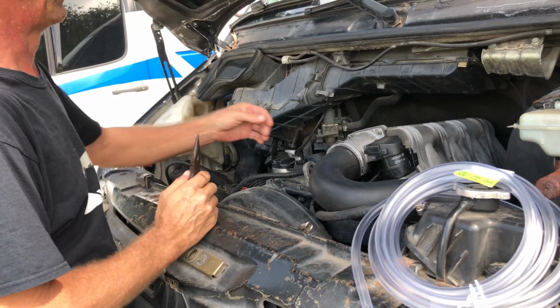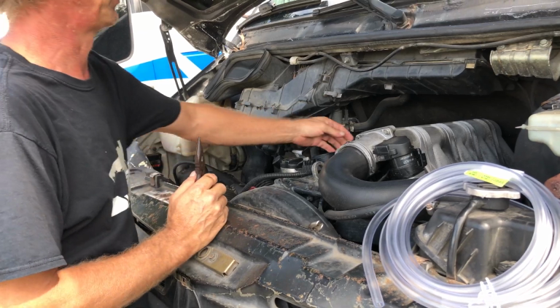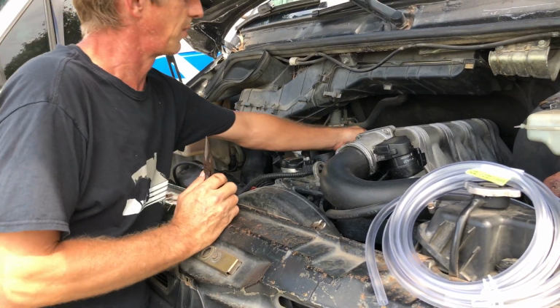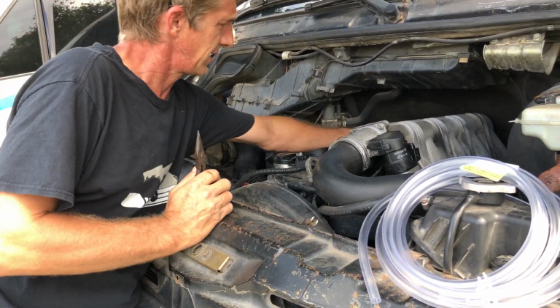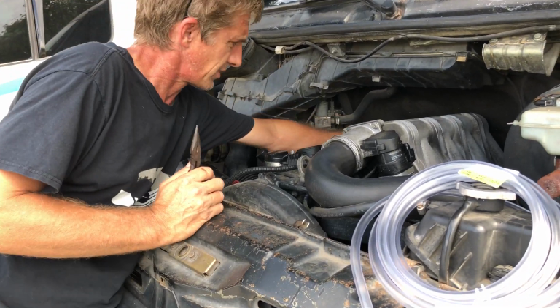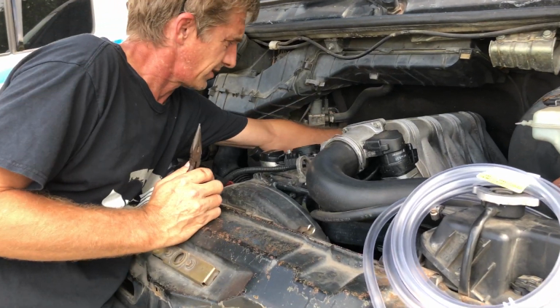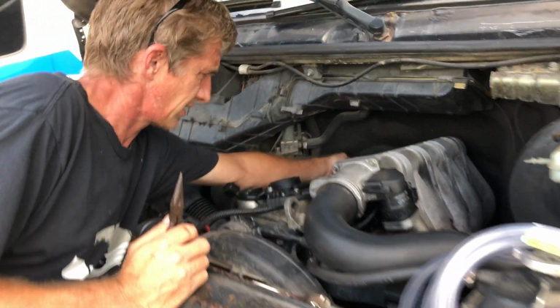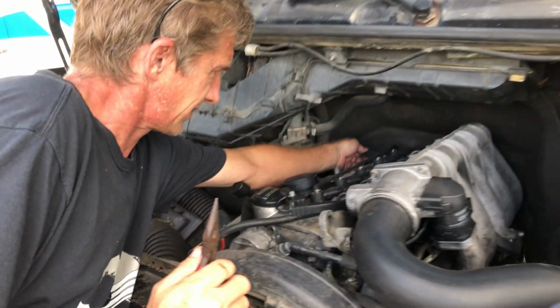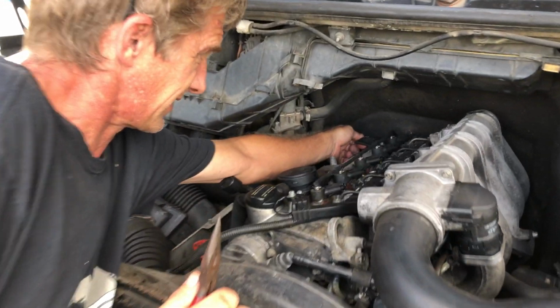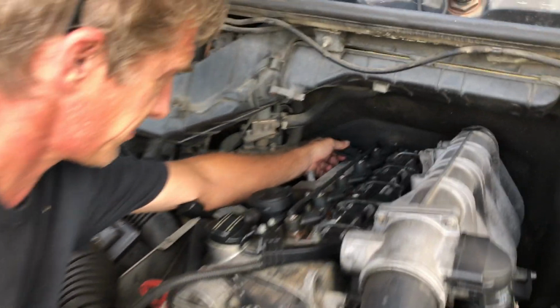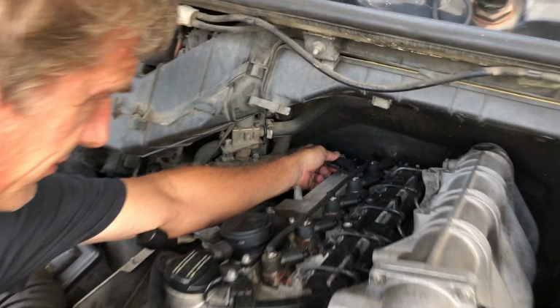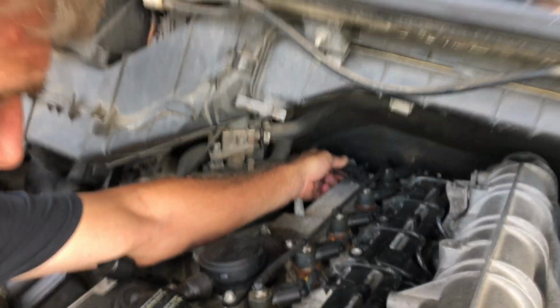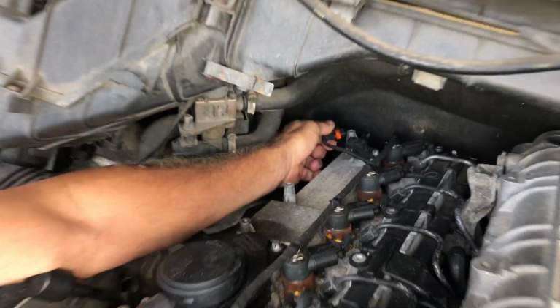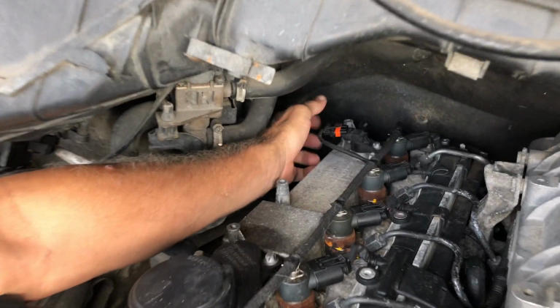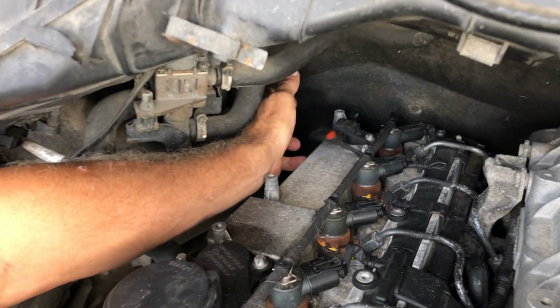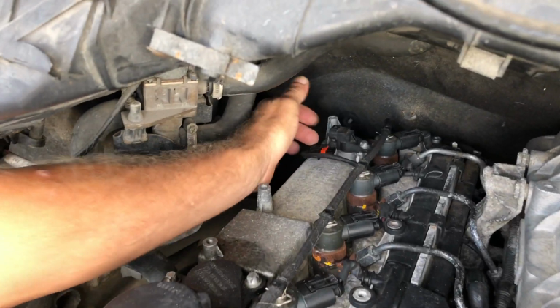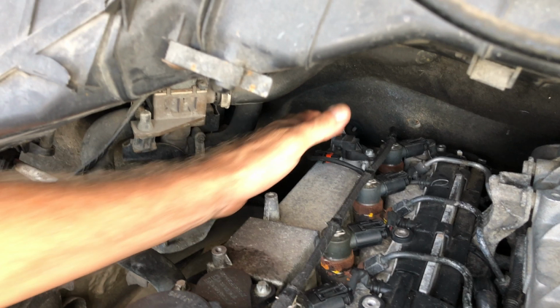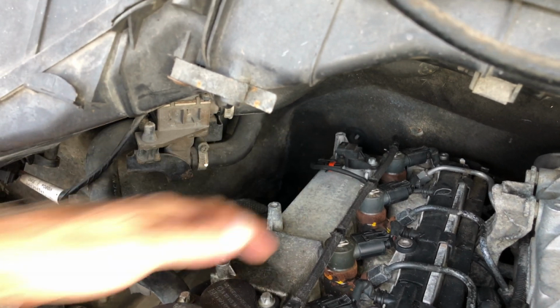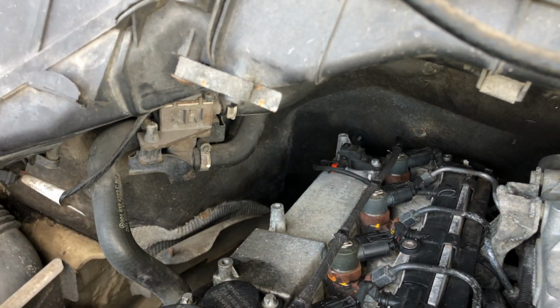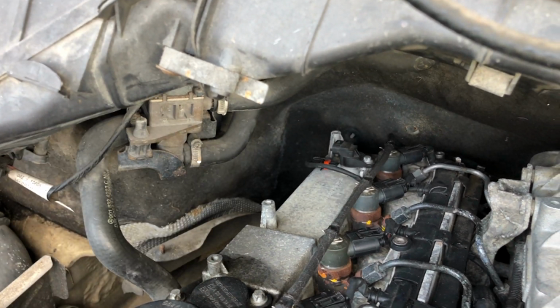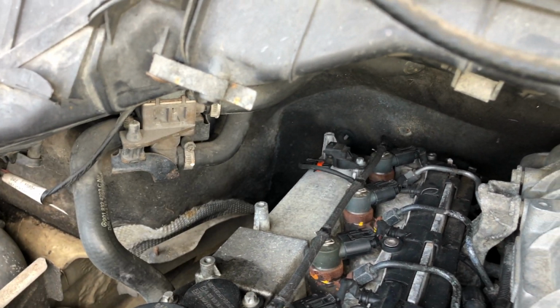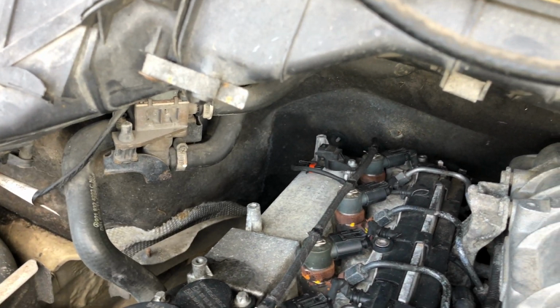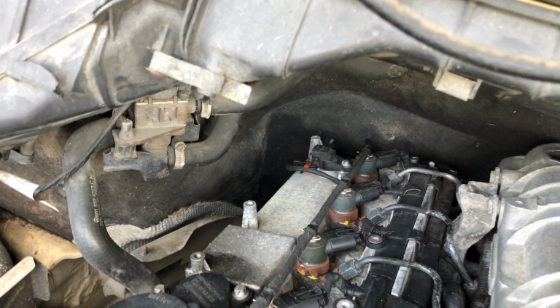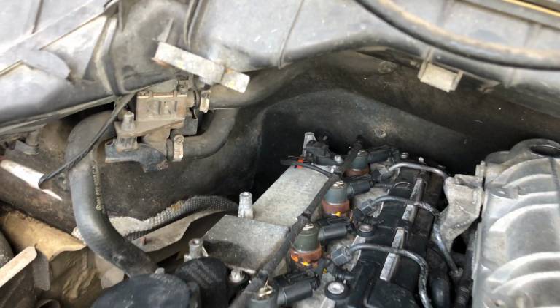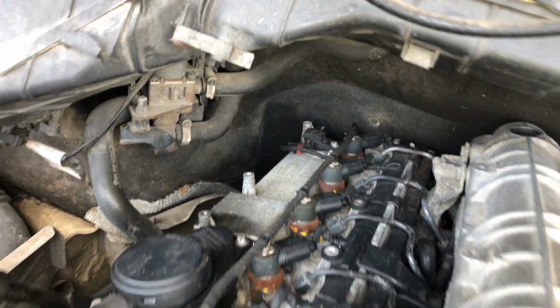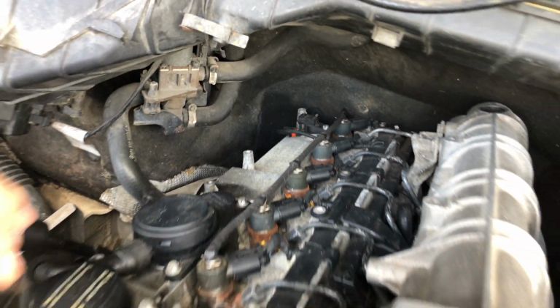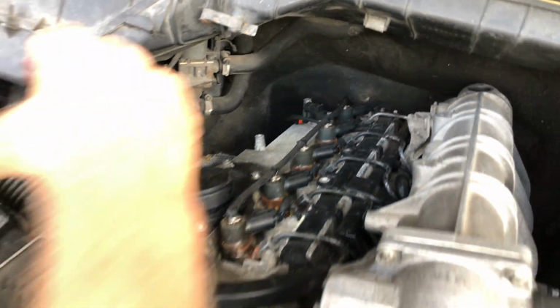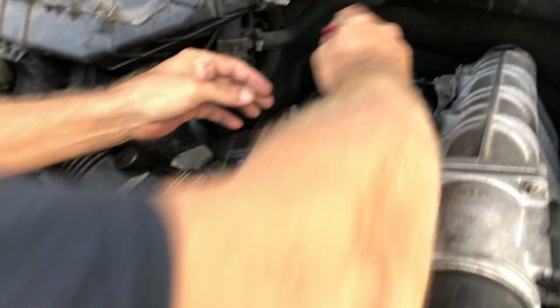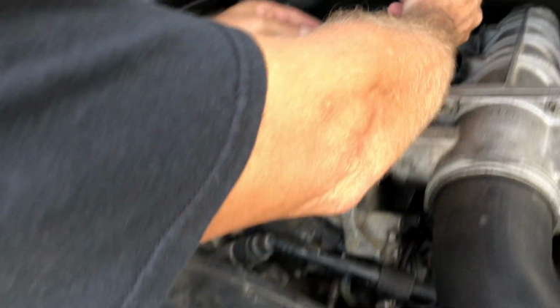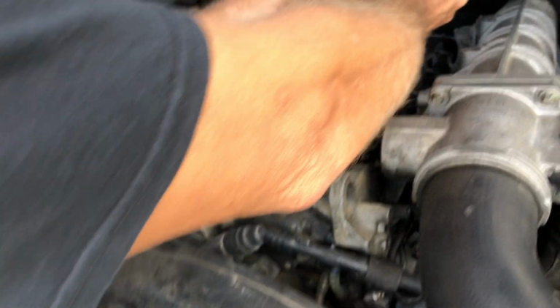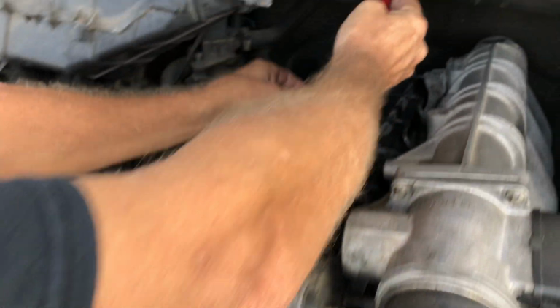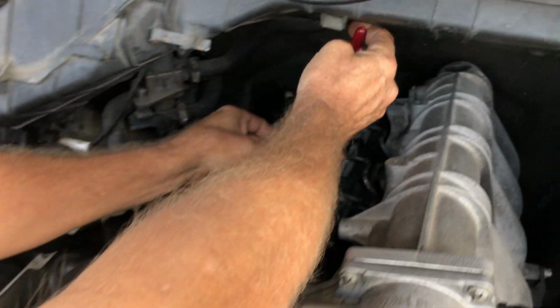First, before we forget, we're going to disconnect the camshaft sensor so the engine does not start in a little bit. When we start turning it over, we don't want it to start.